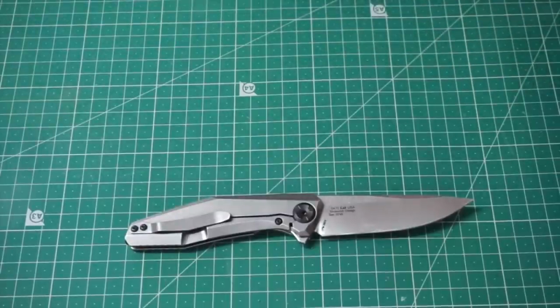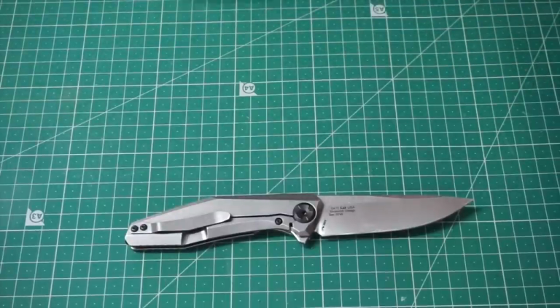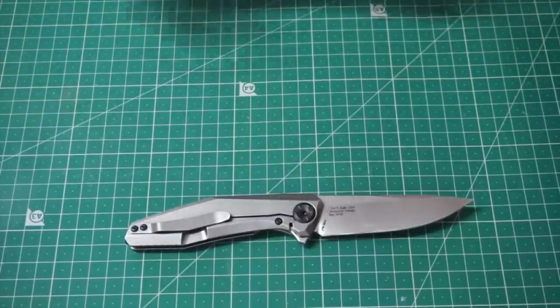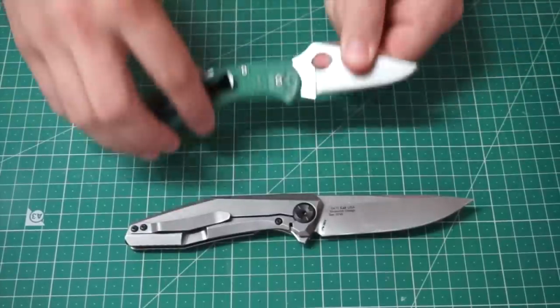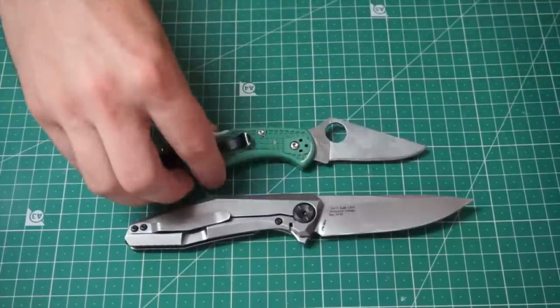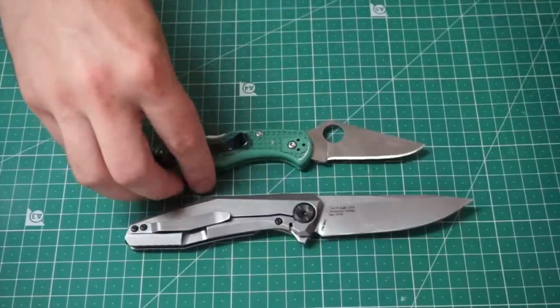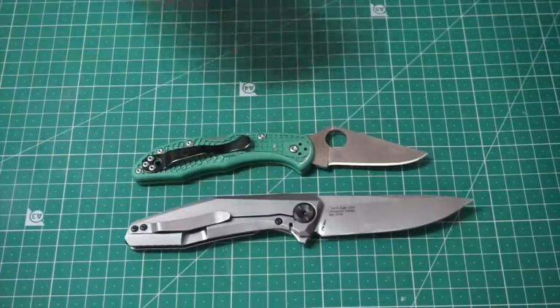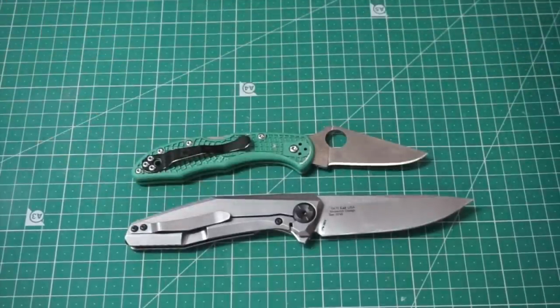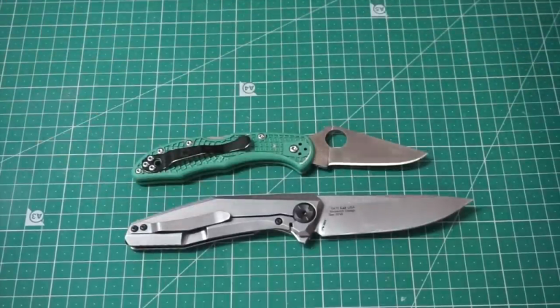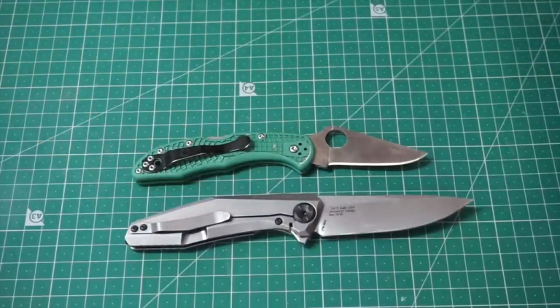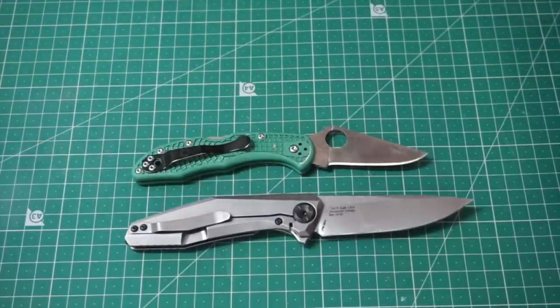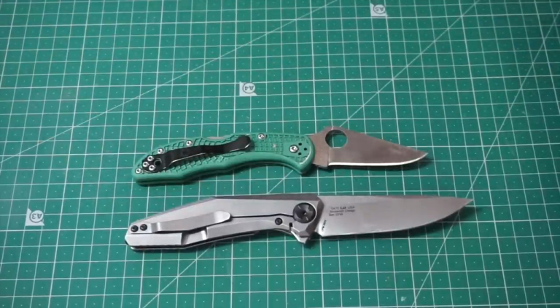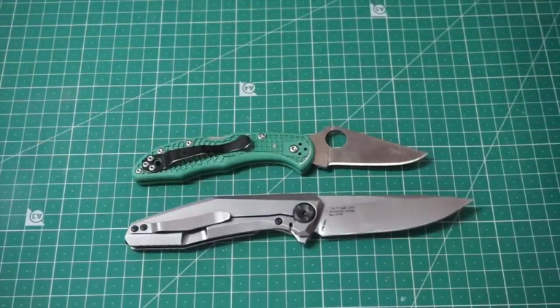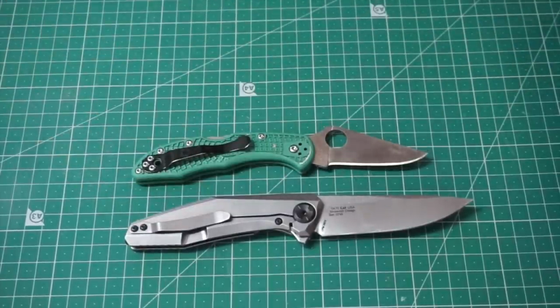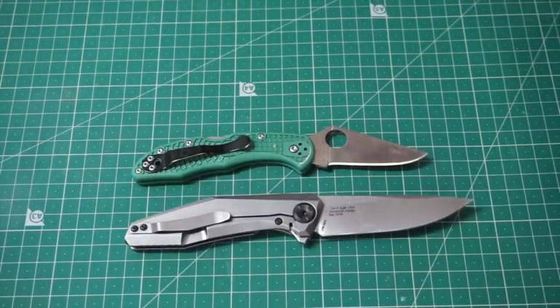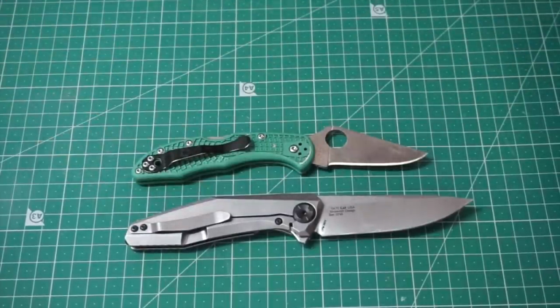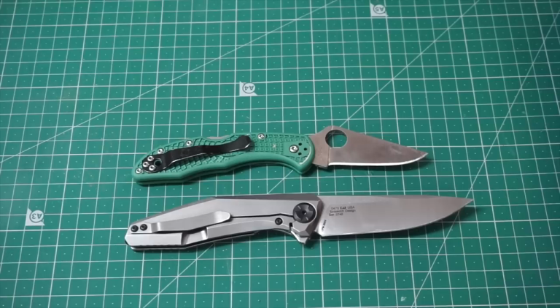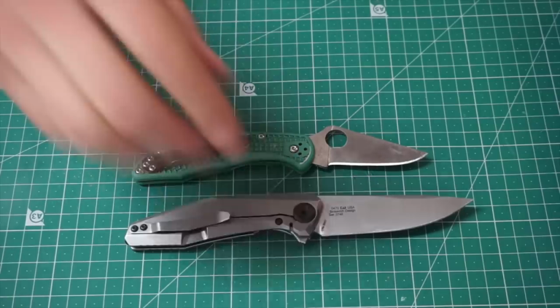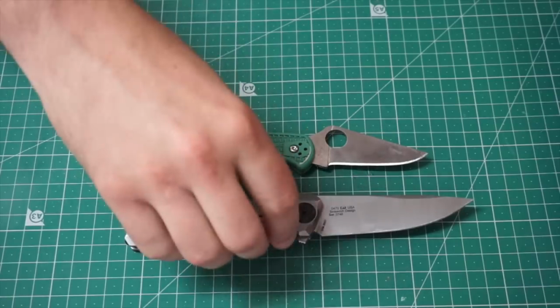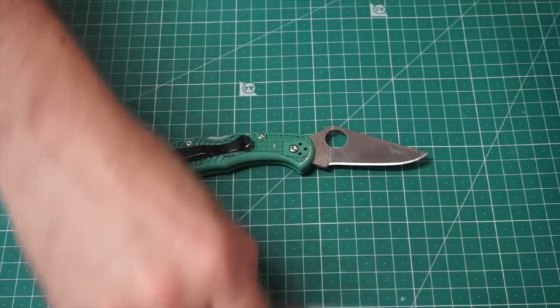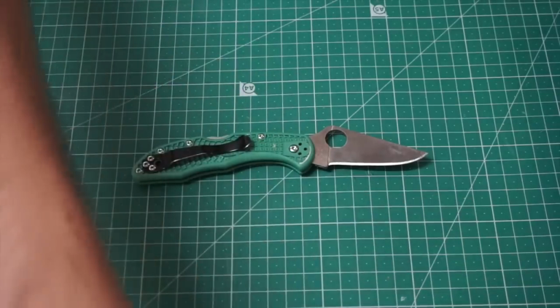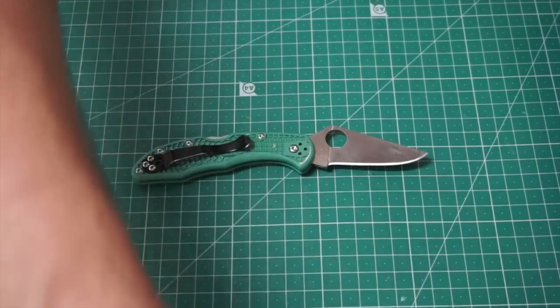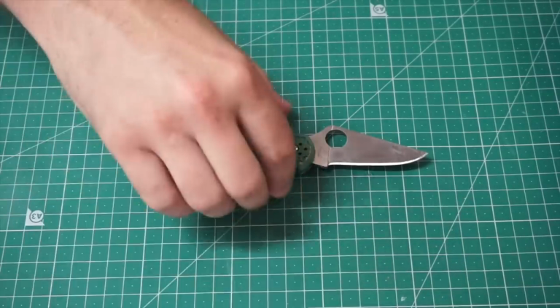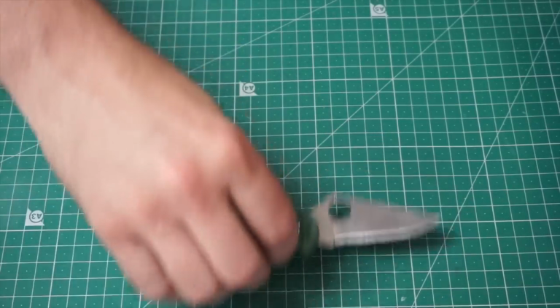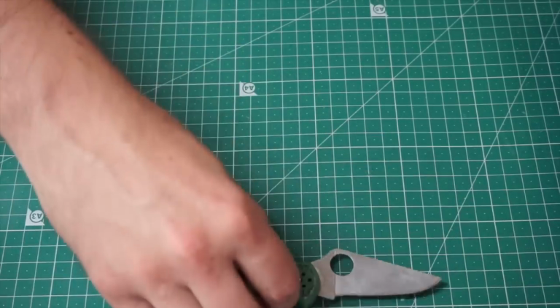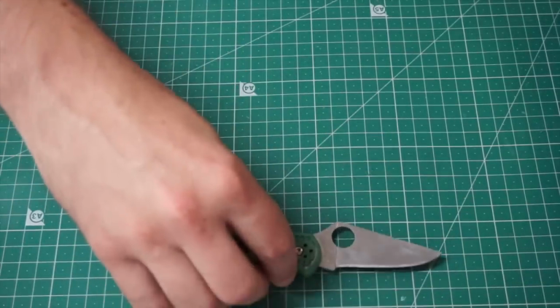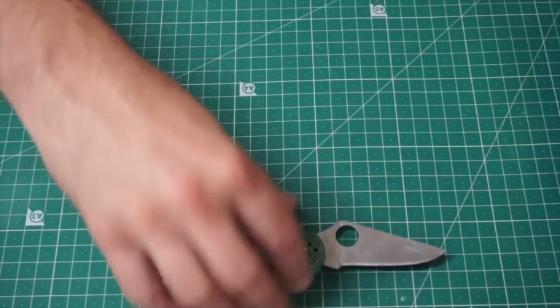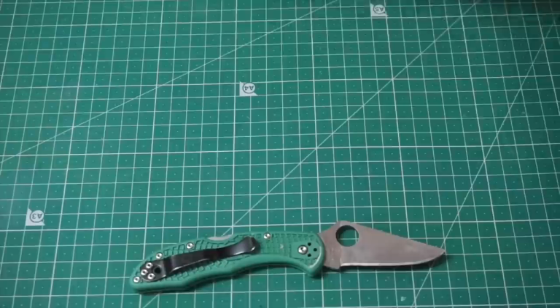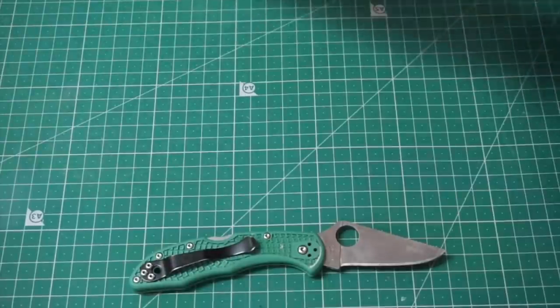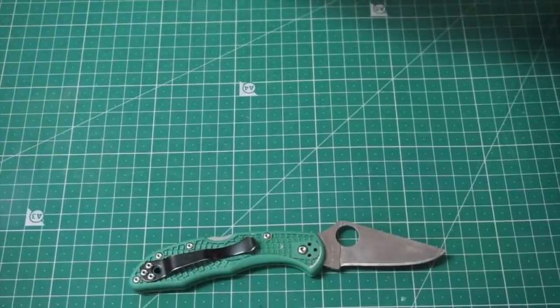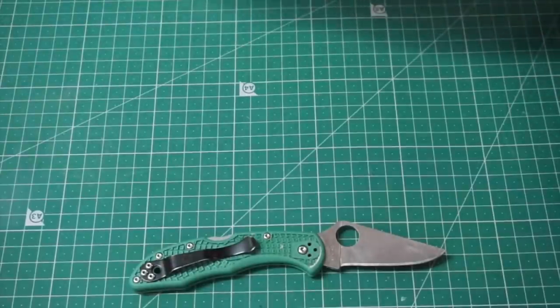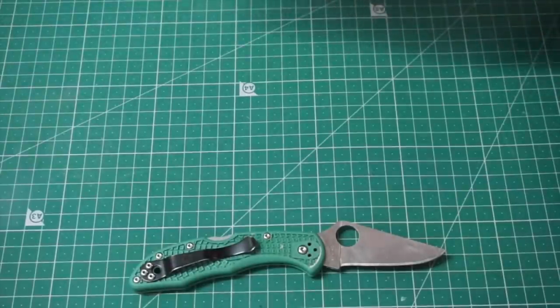Oh look, it's the Spyderco Delica — another knife that no one is interested in hearing another word about, so I shan't waste your time. Great comparison piece though.